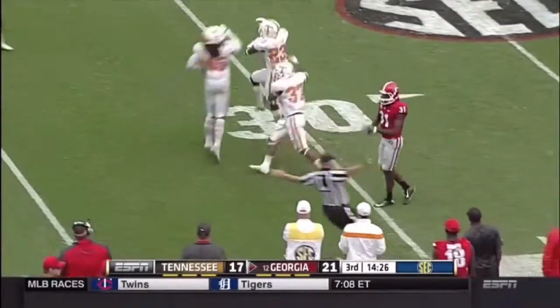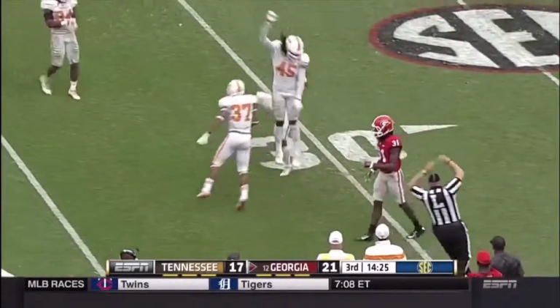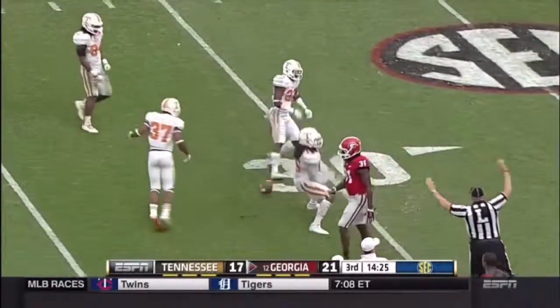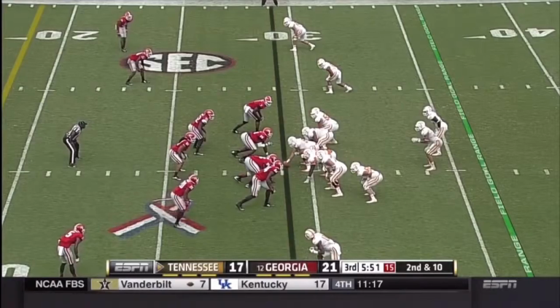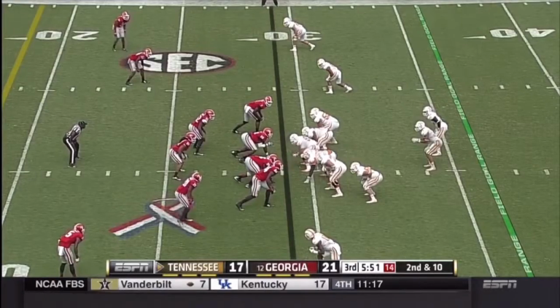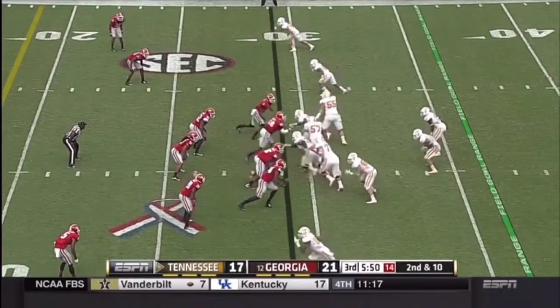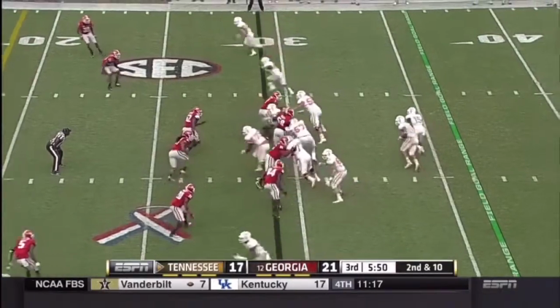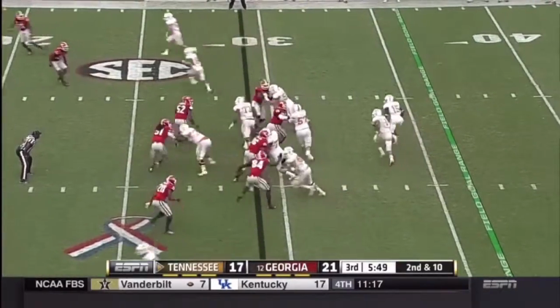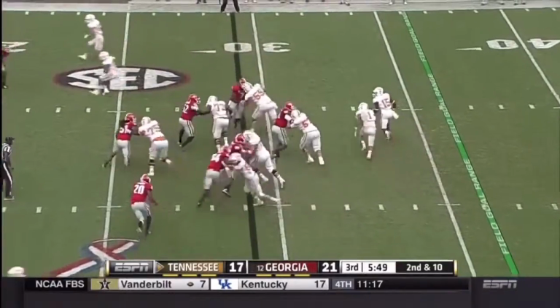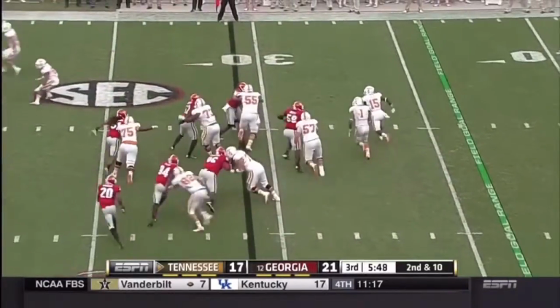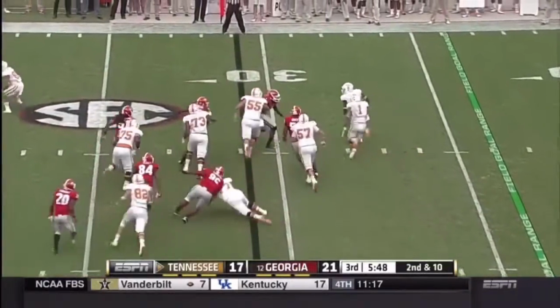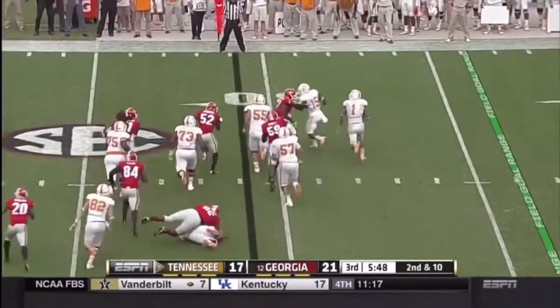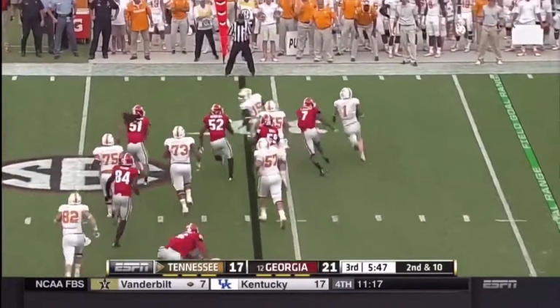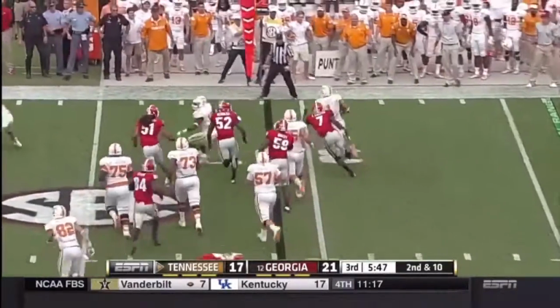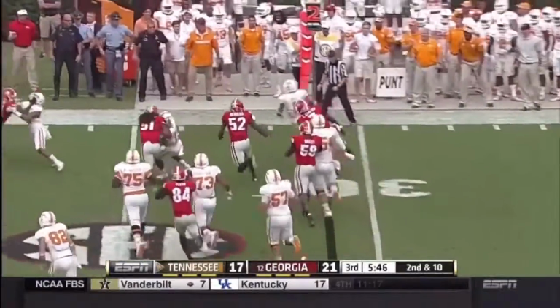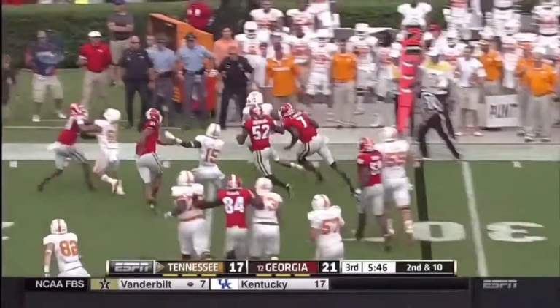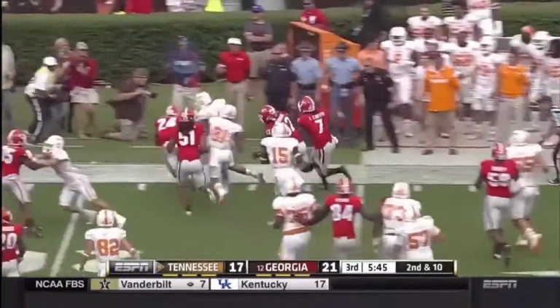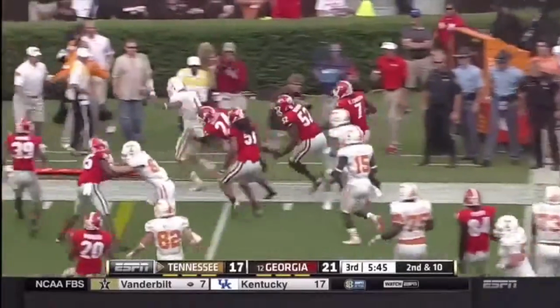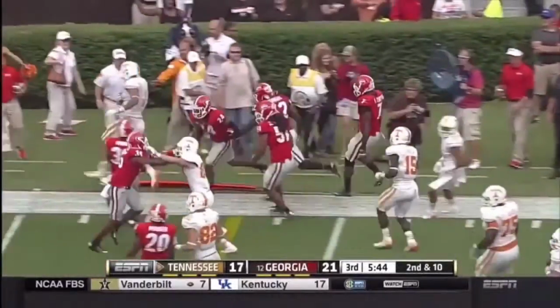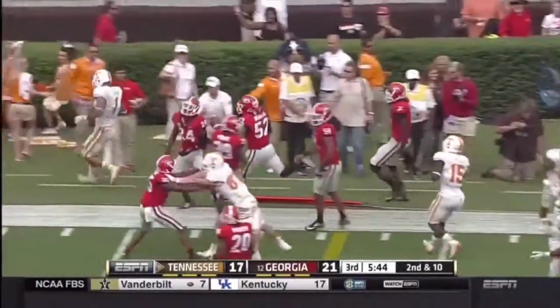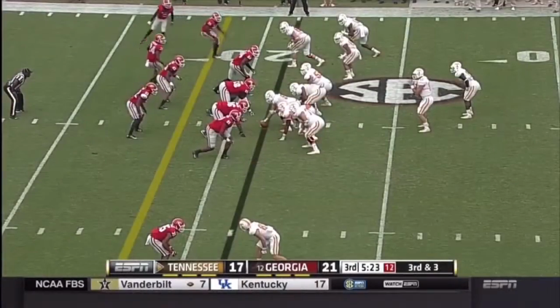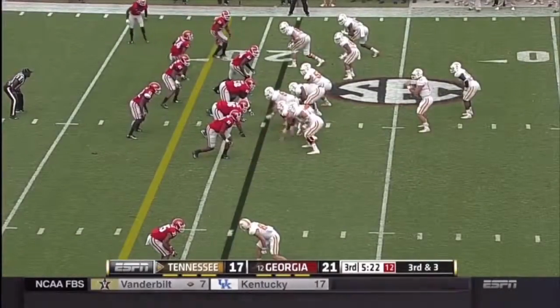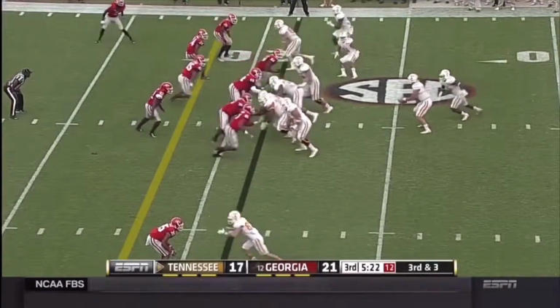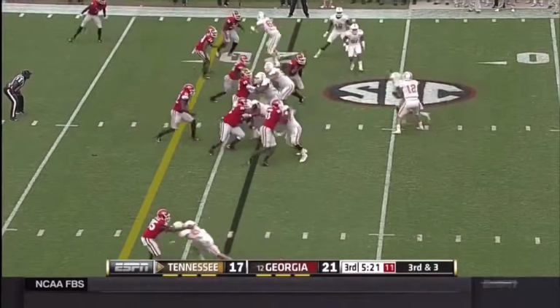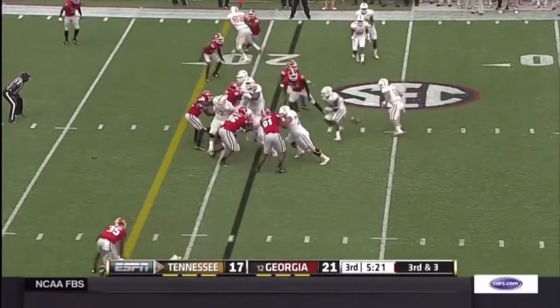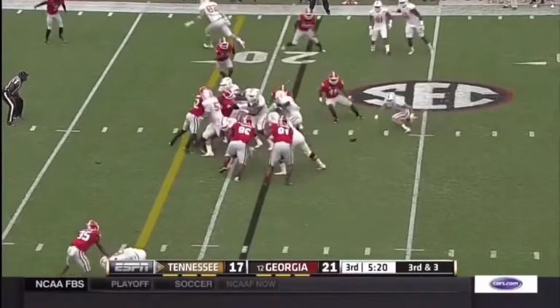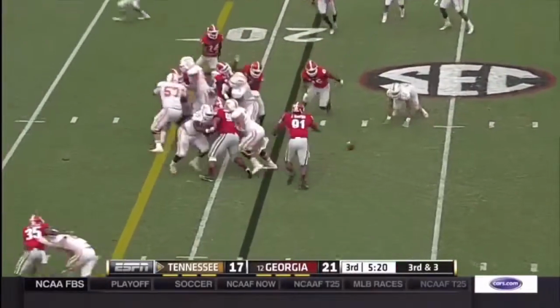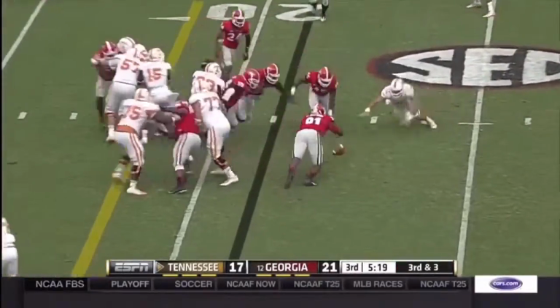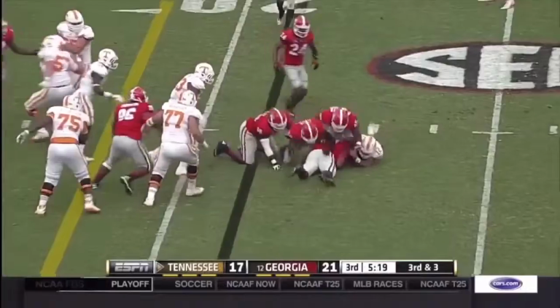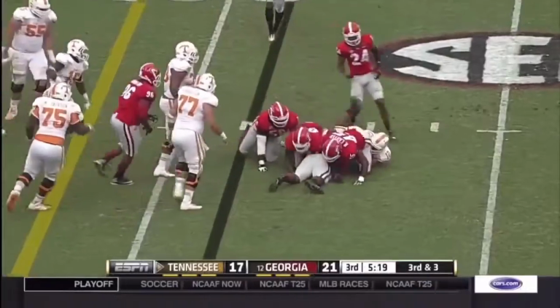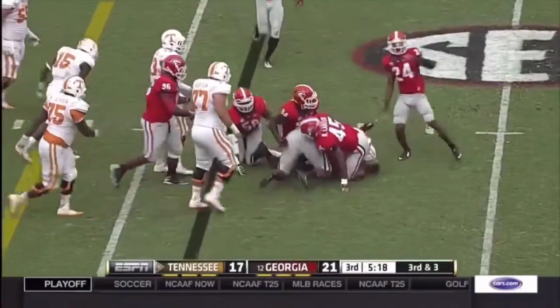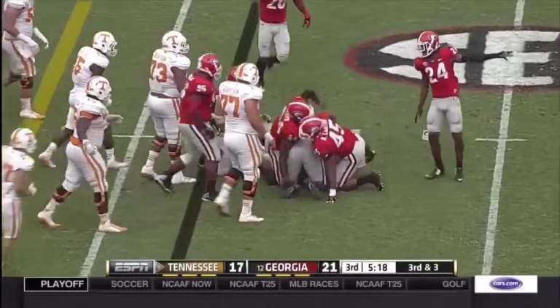Cameron Sutton with the interception. Hurd in at the Wildcat quarterback position and he gets outside to the 25 yard line. But the ball's on the ground and Georgia jumps on it first.